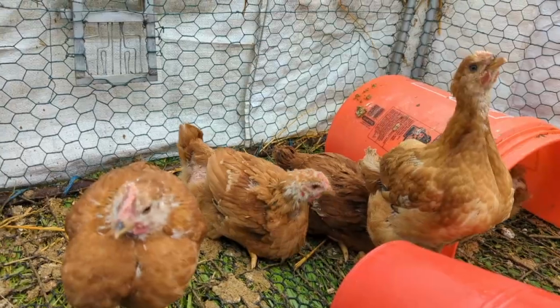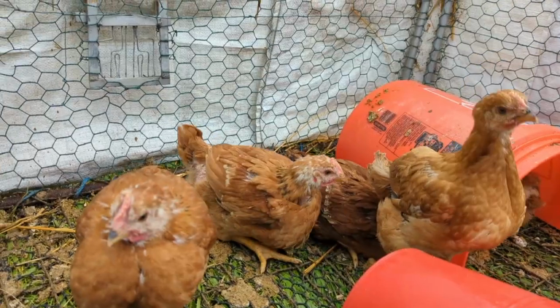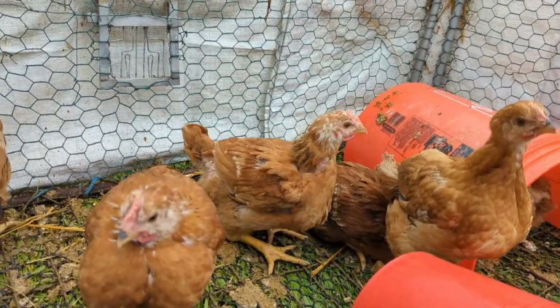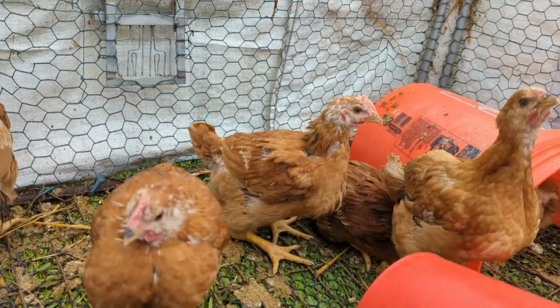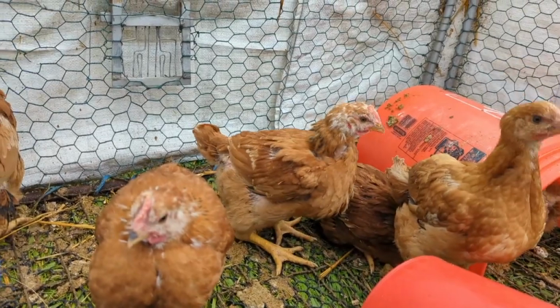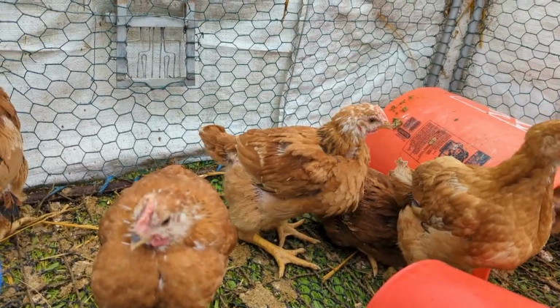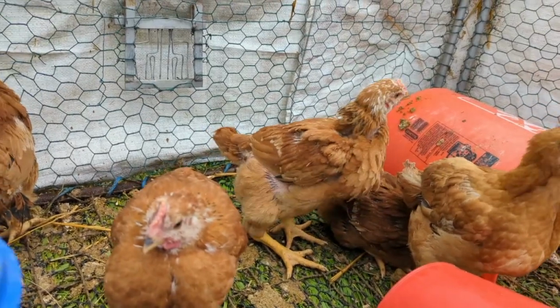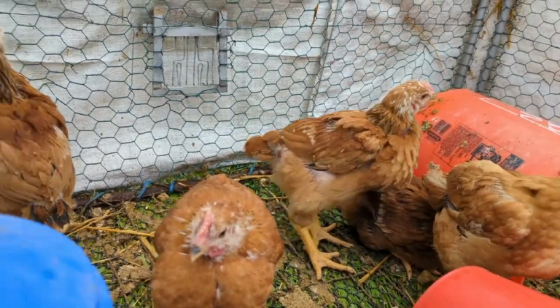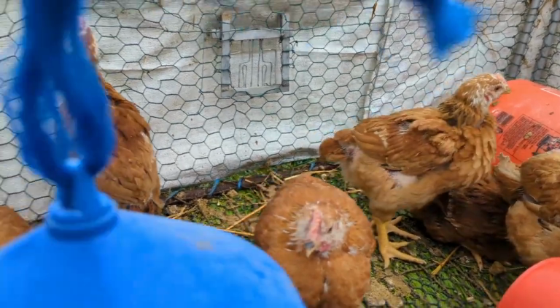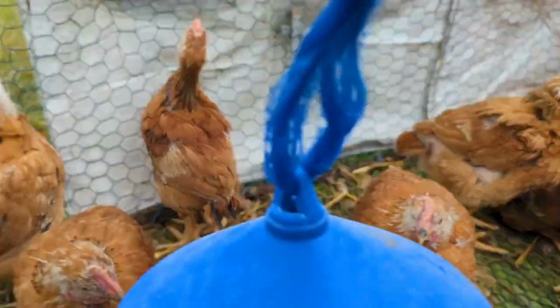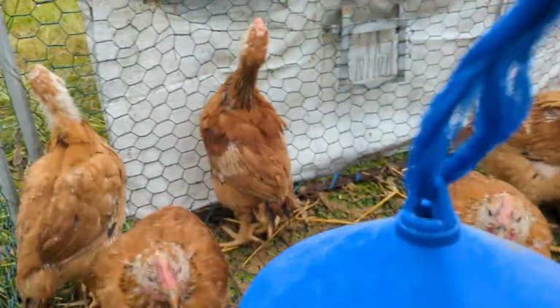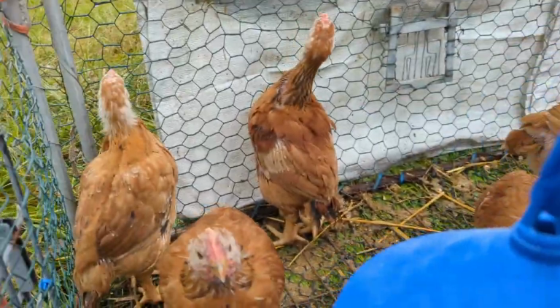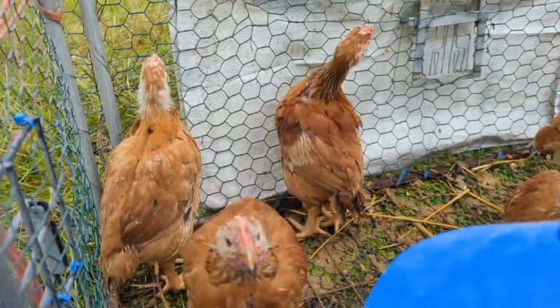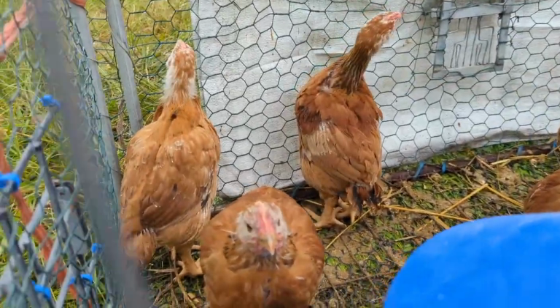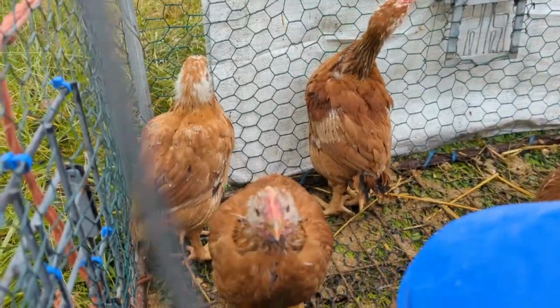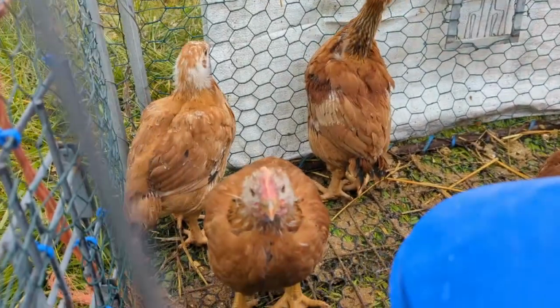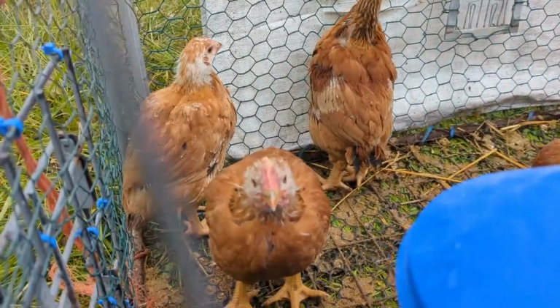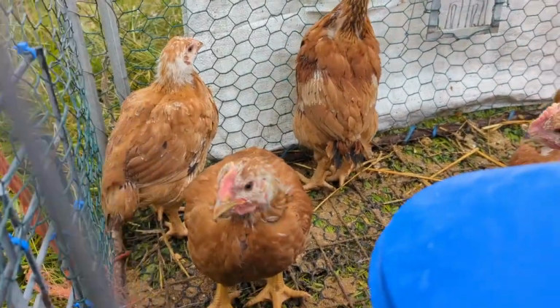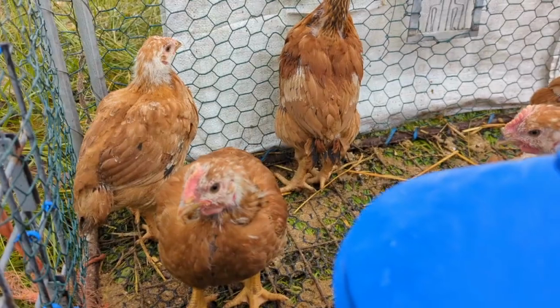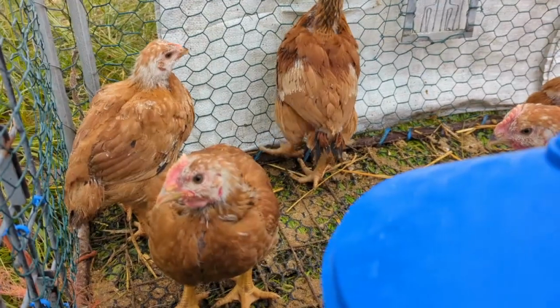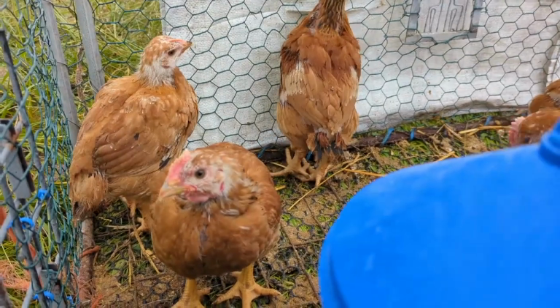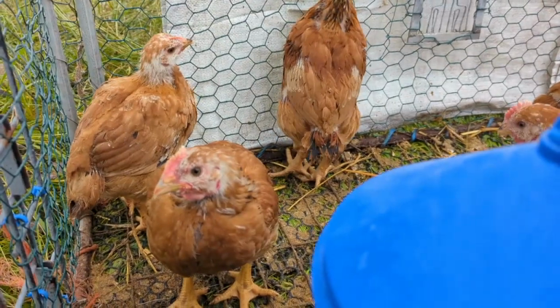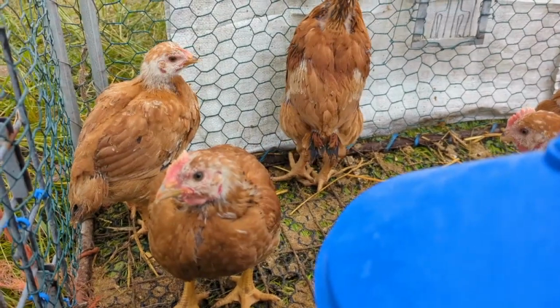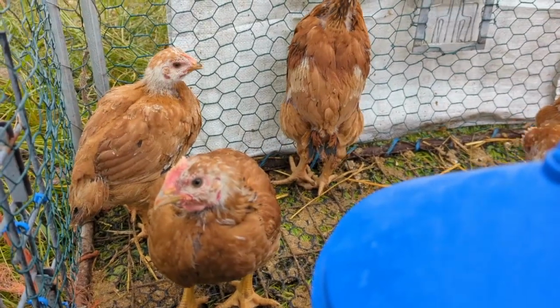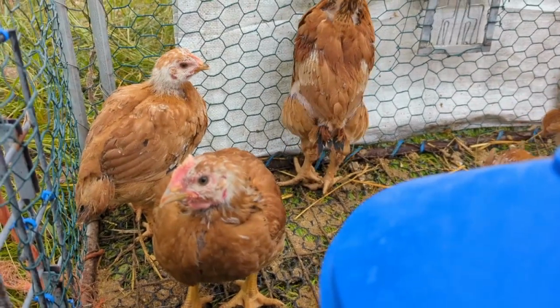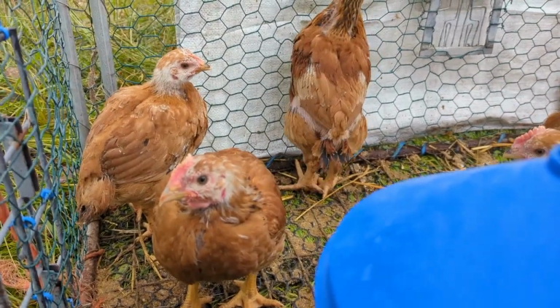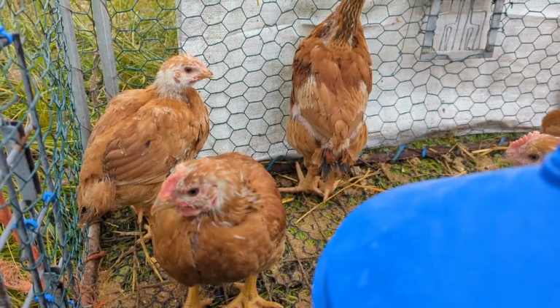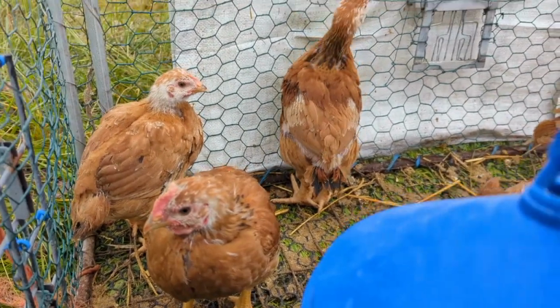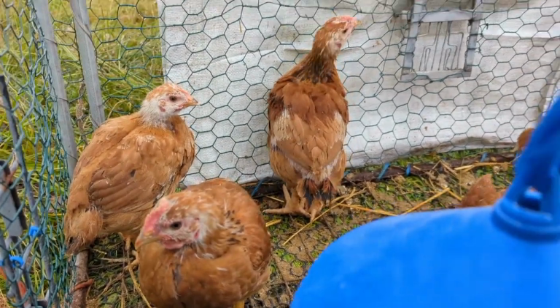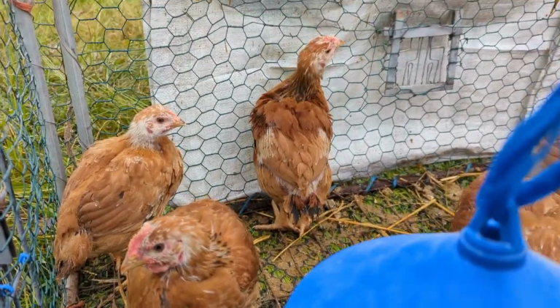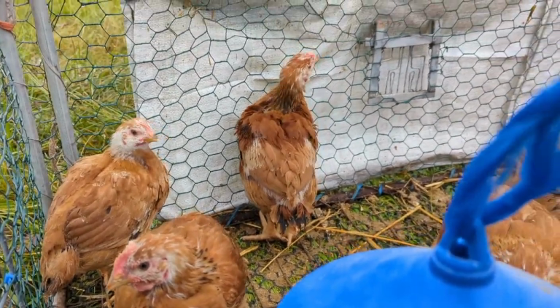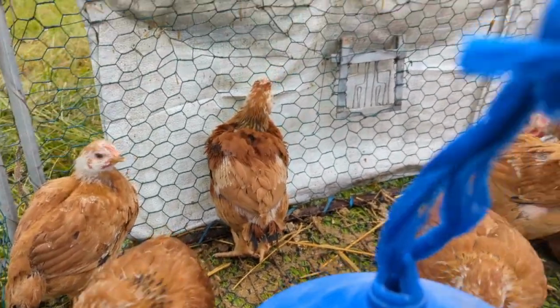They're still moving pretty well and I'm pretty happy with how they're doing, even though they're brown instead of white.